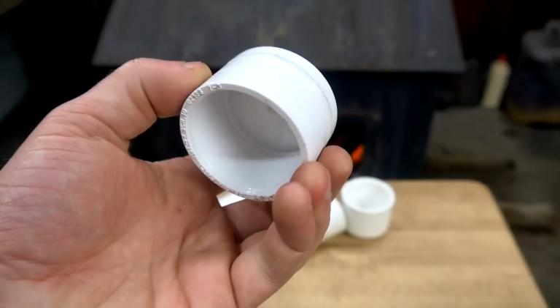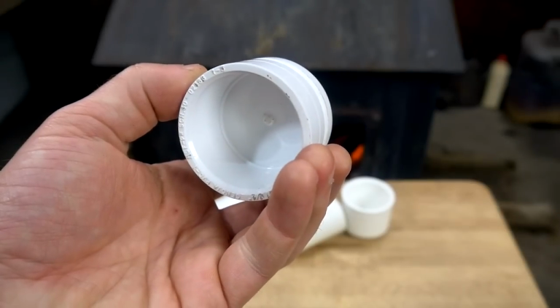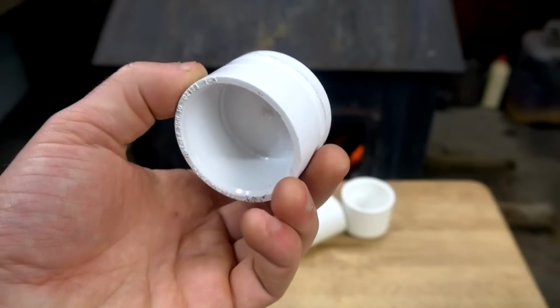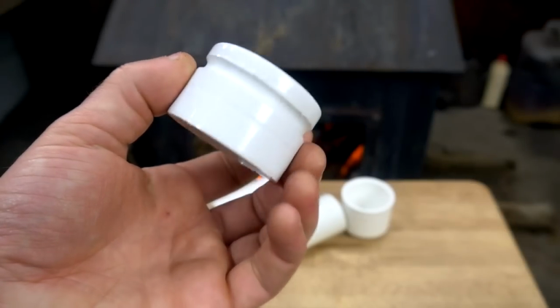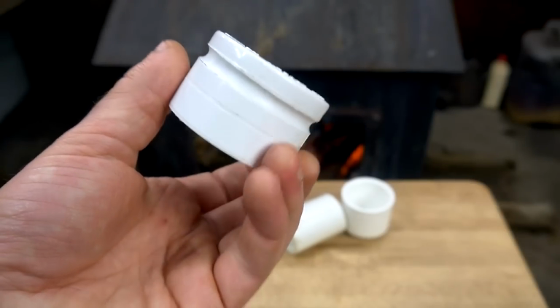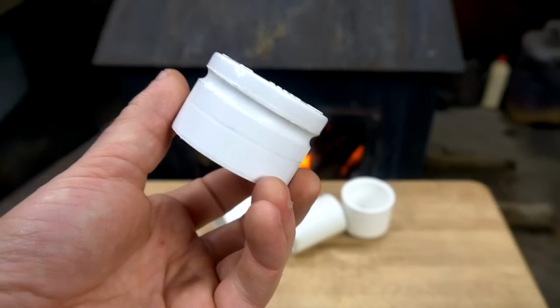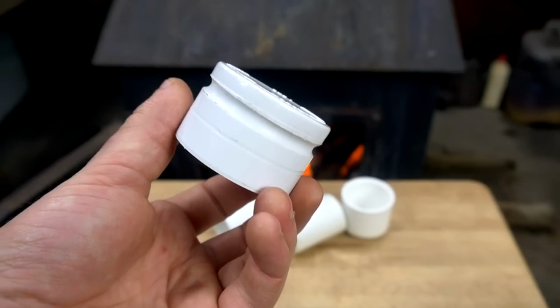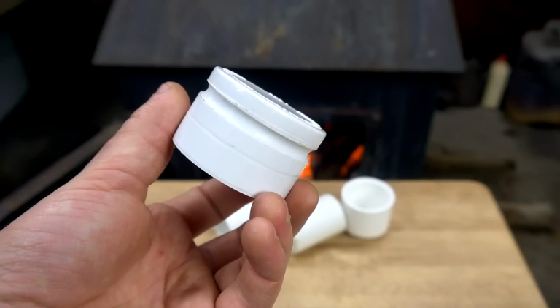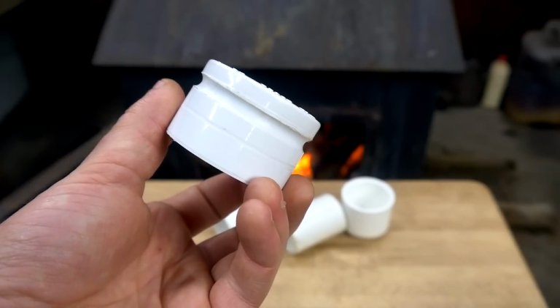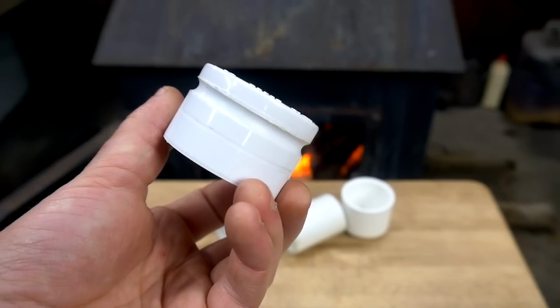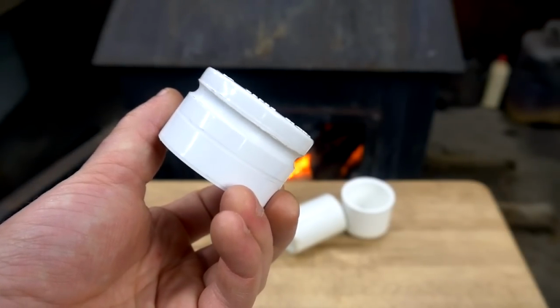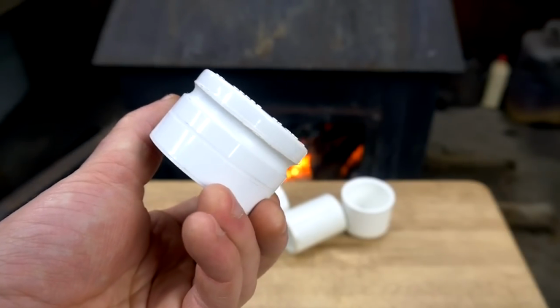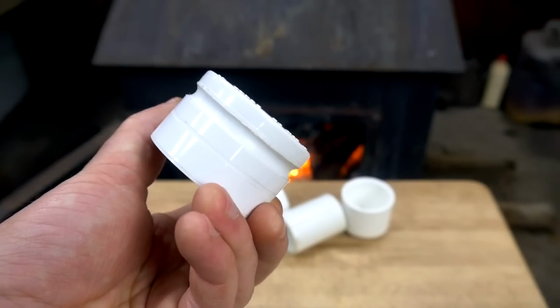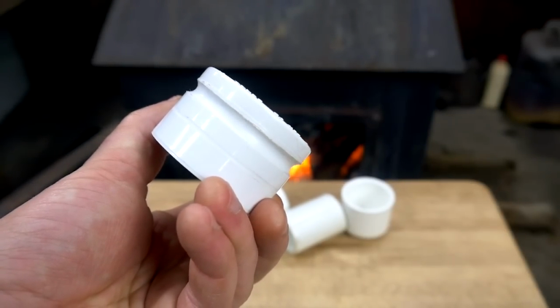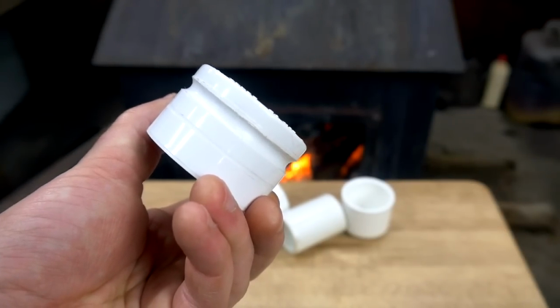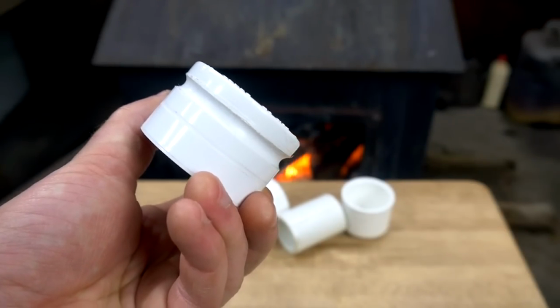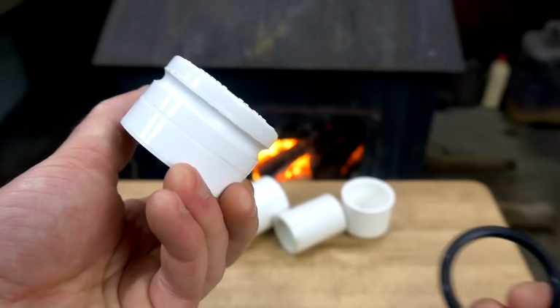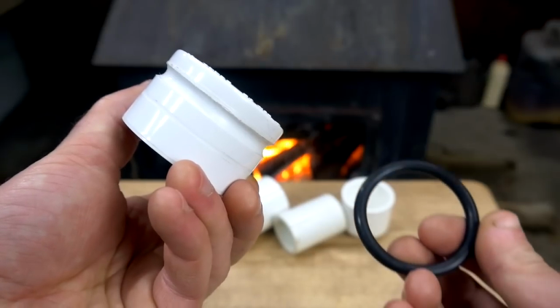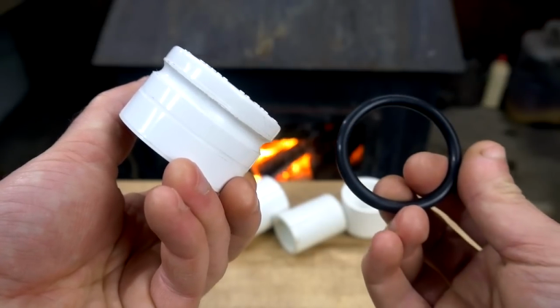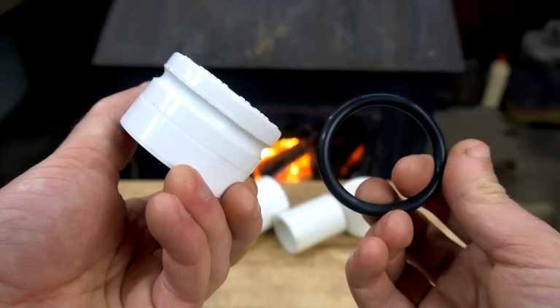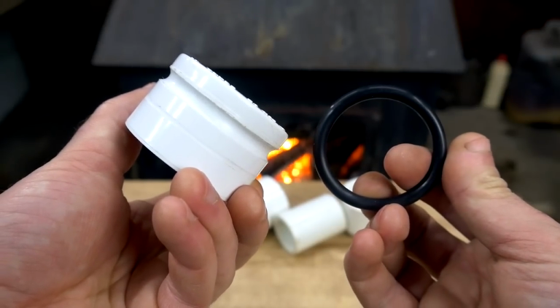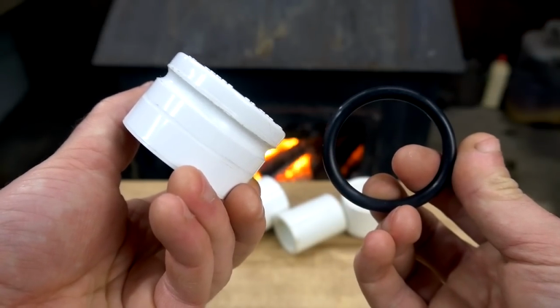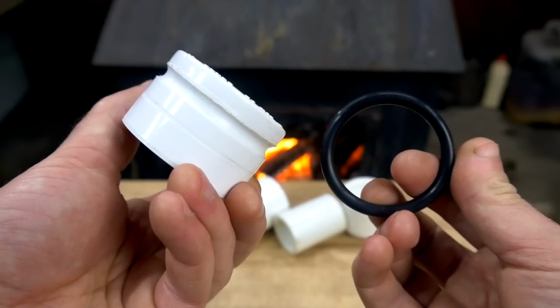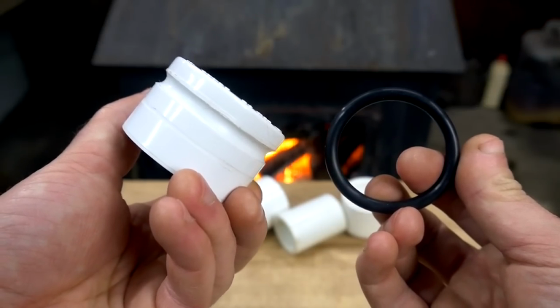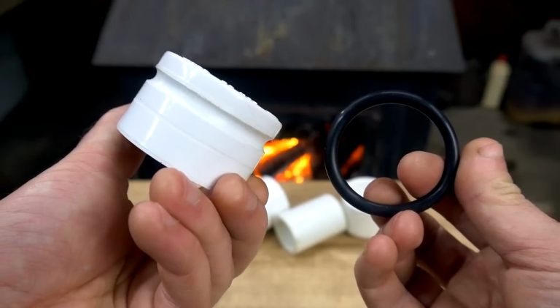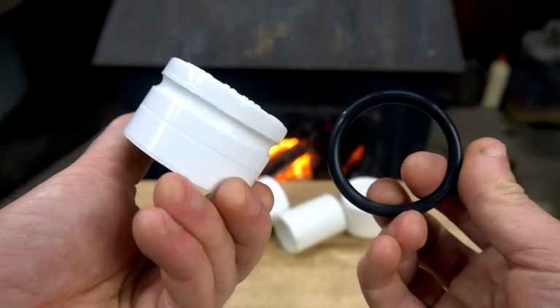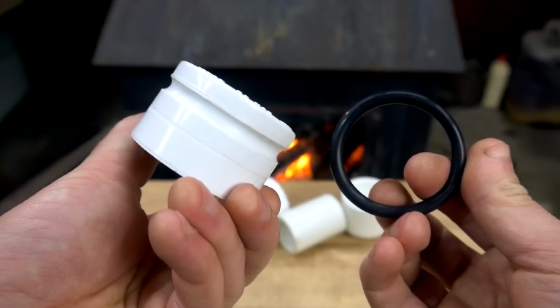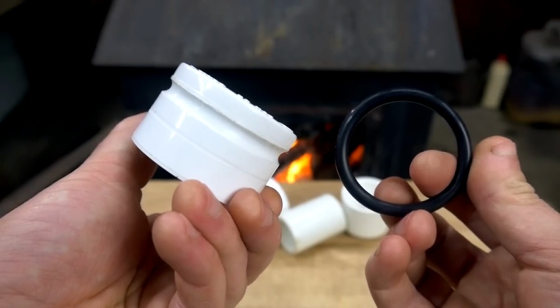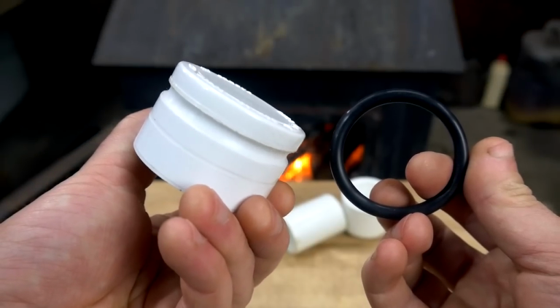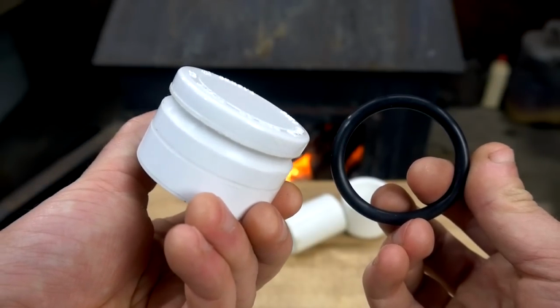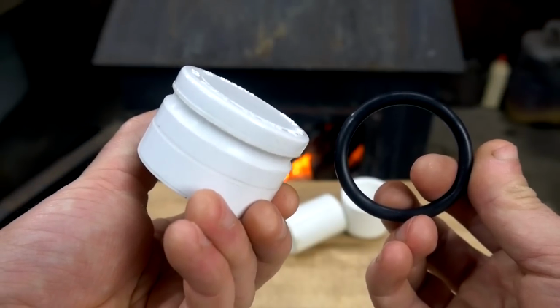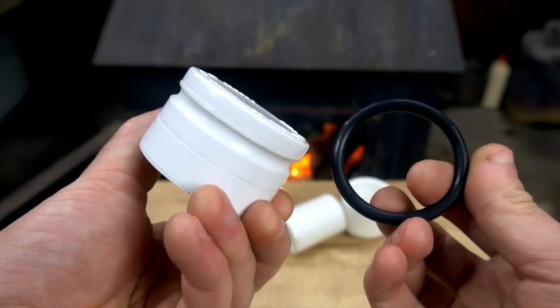This is how I used to make pistons — by painstakingly filing a groove around the circumference of a PVC end cap so it could hold an o-ring. This sort of groove can easily be cut on a lathe, but not everyone has a lathe.